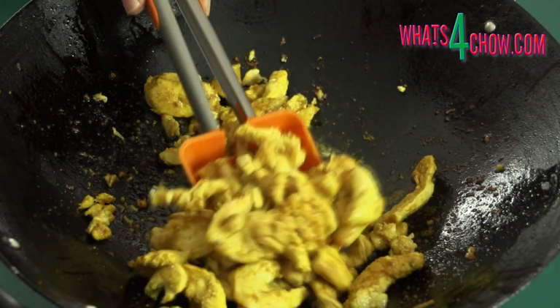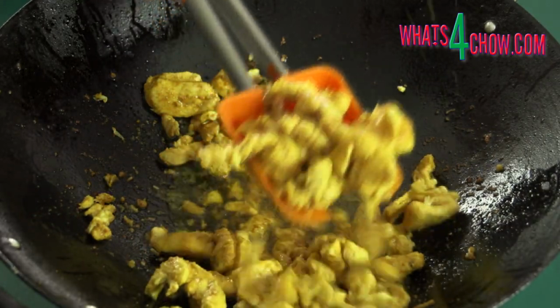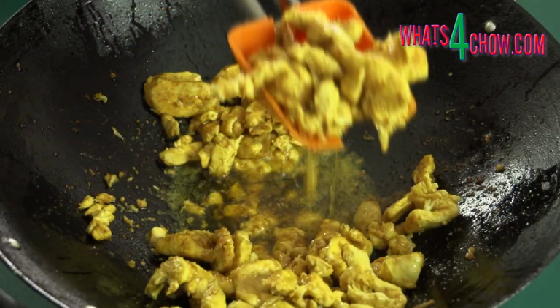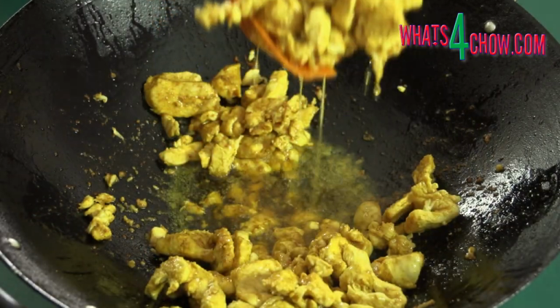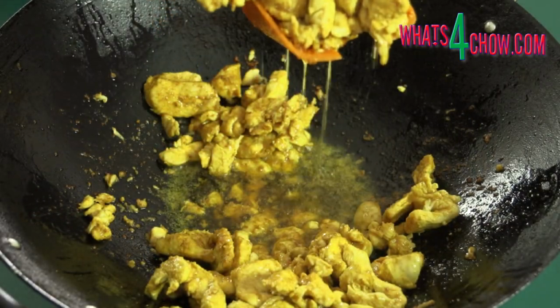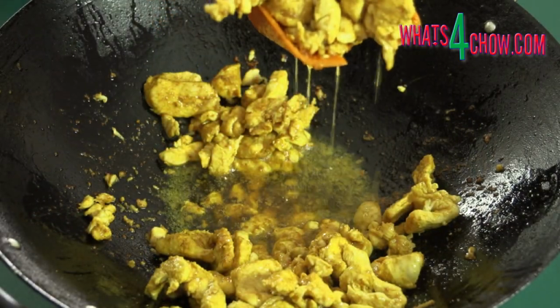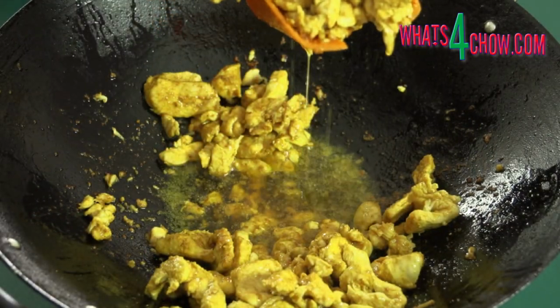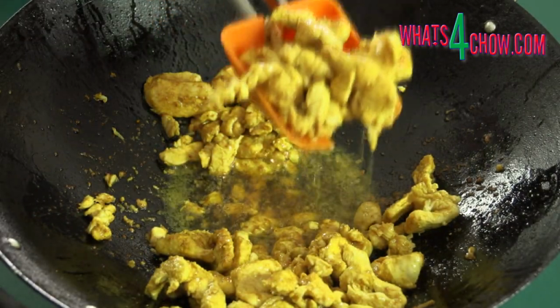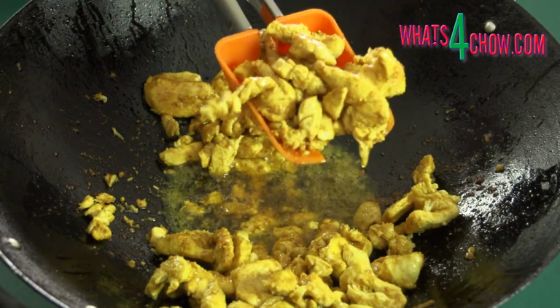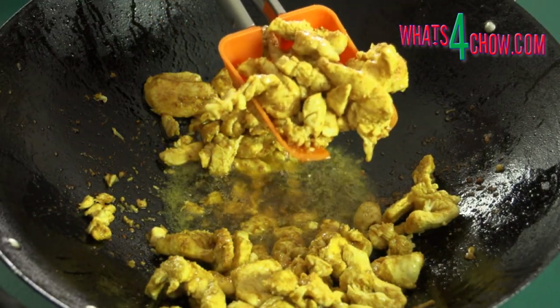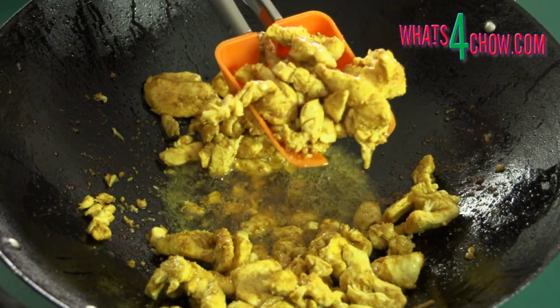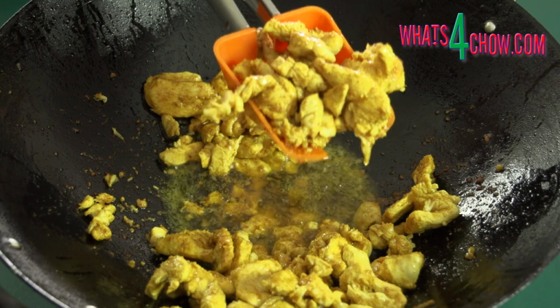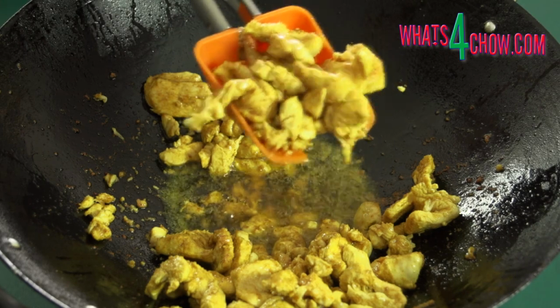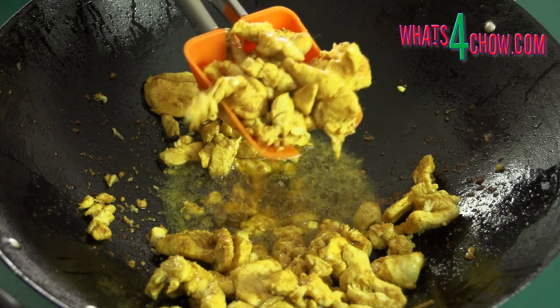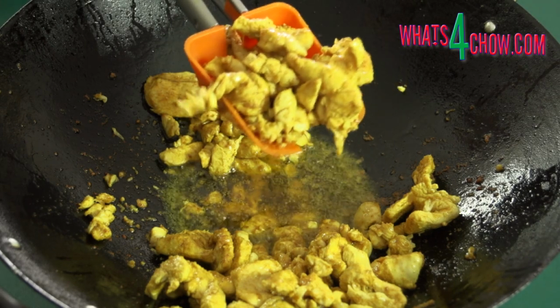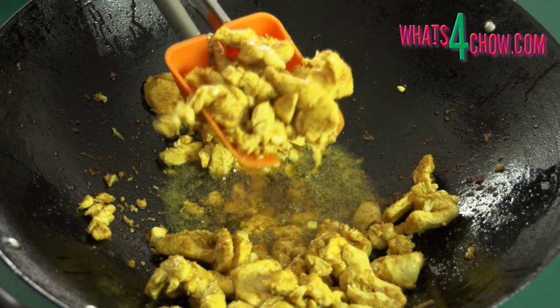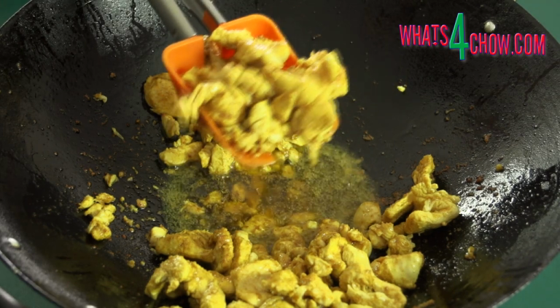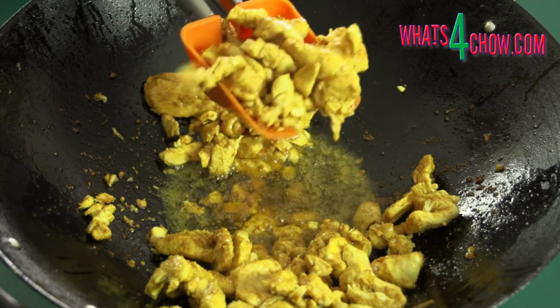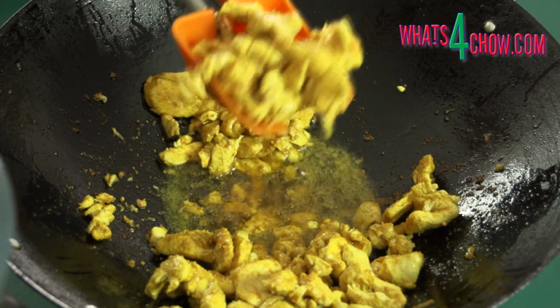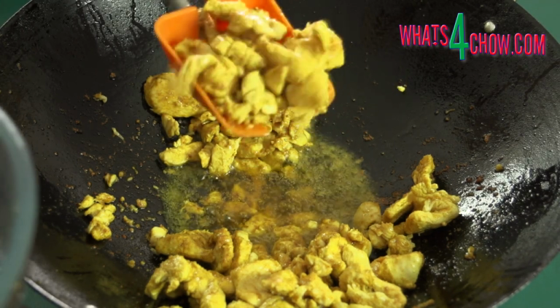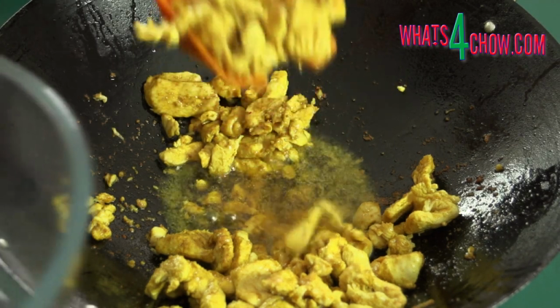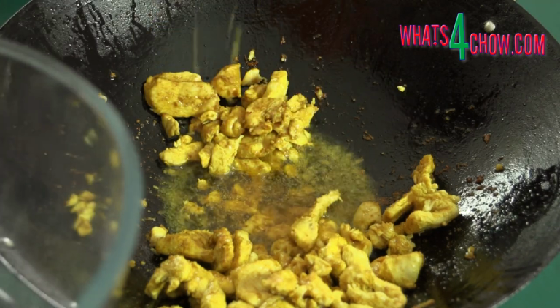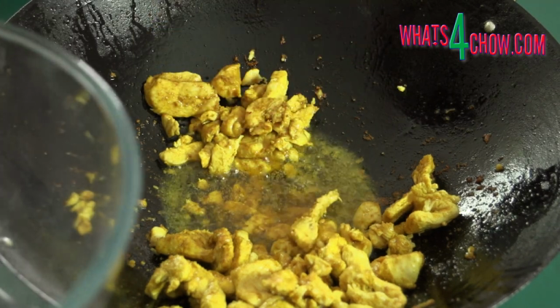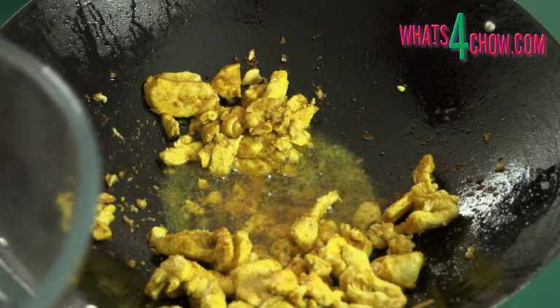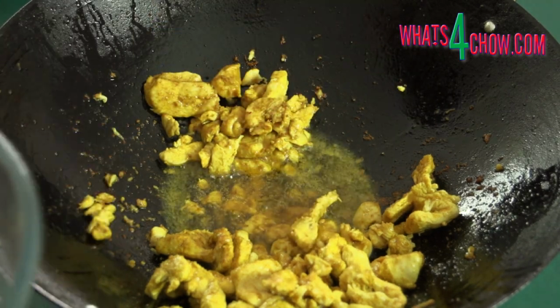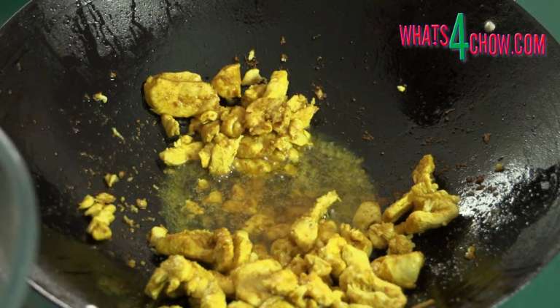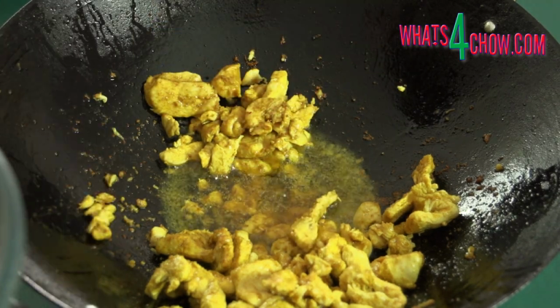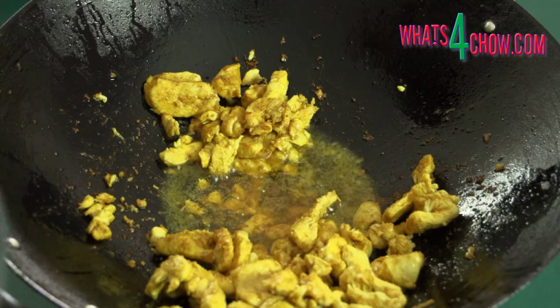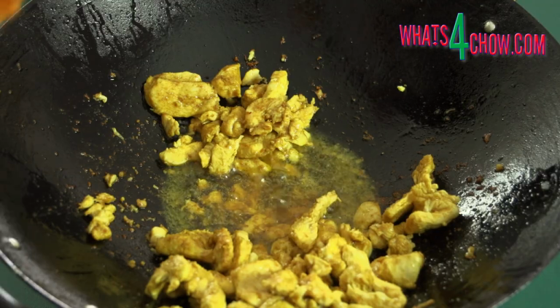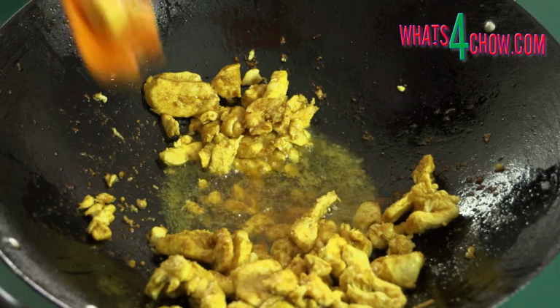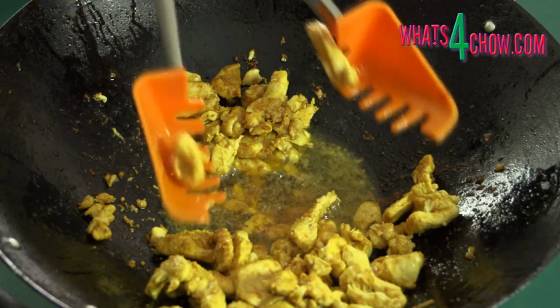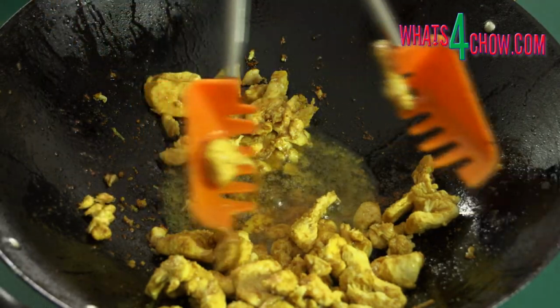Here we see the Barracuda in a semi-open position being used as a strainer. I am lifting the chicken from the wok while the oil simply drains through the teeth of the Barracuda.